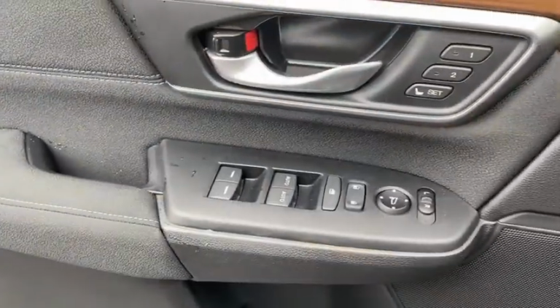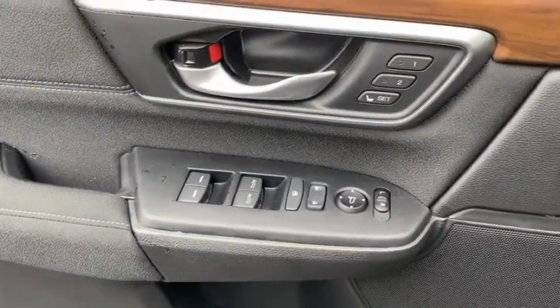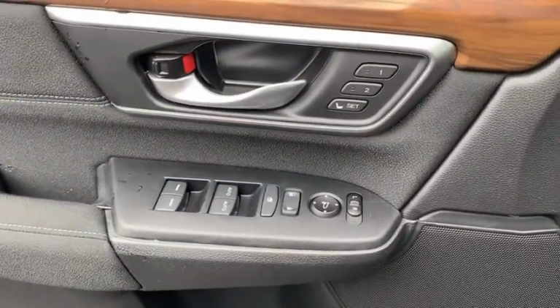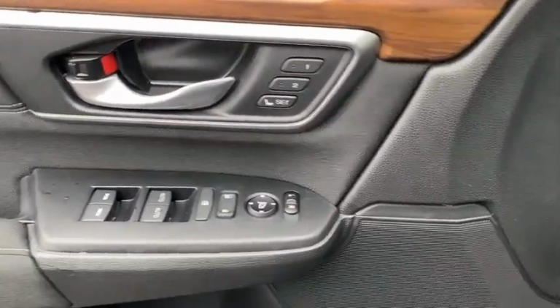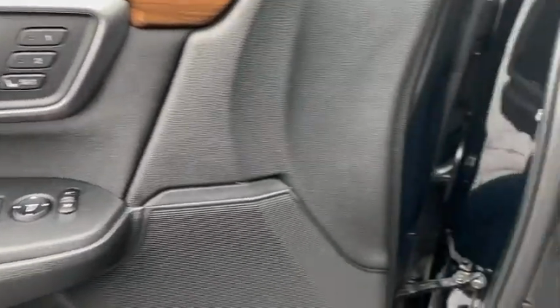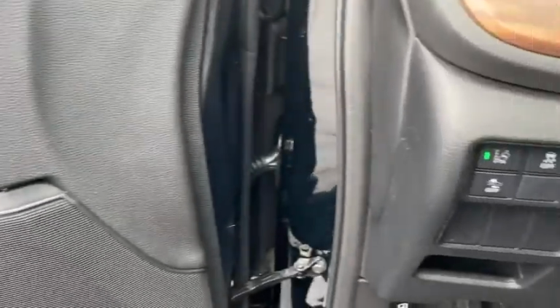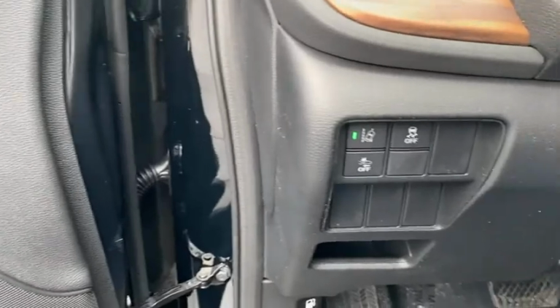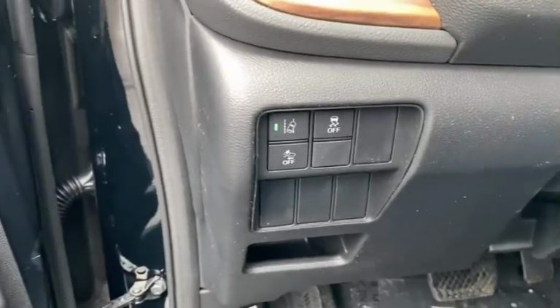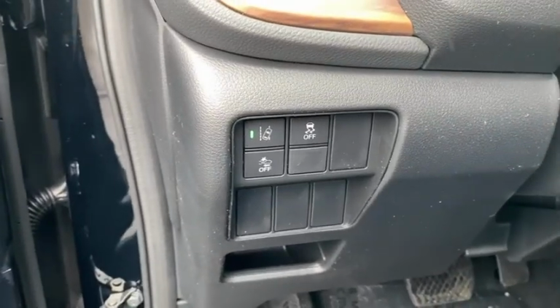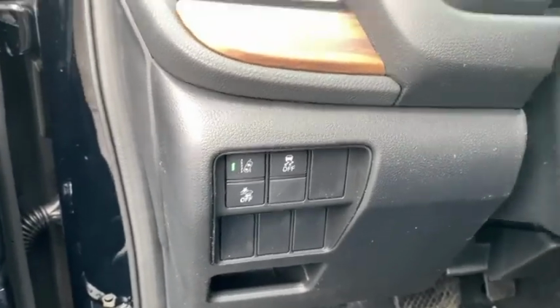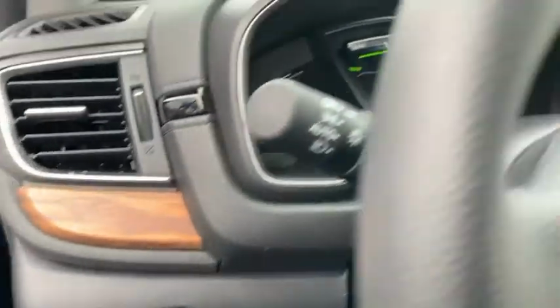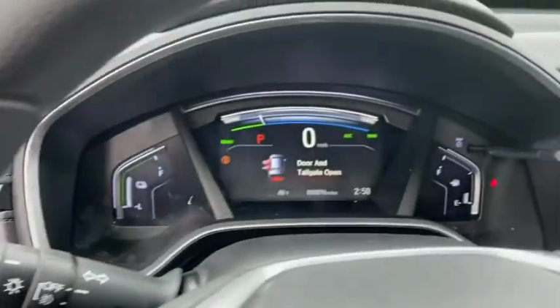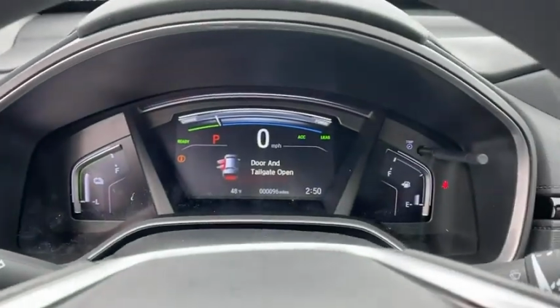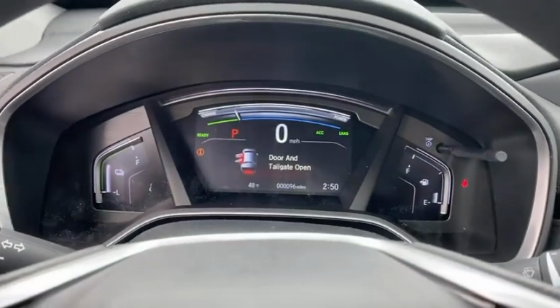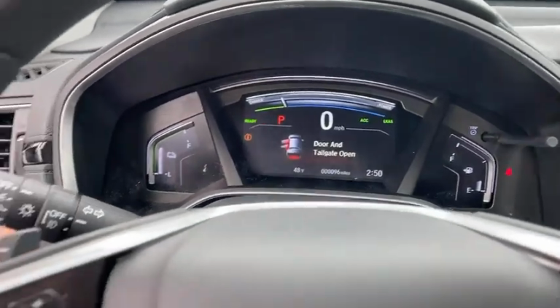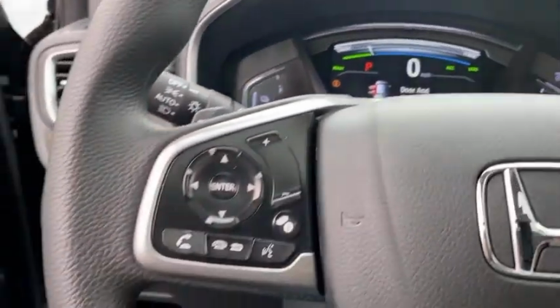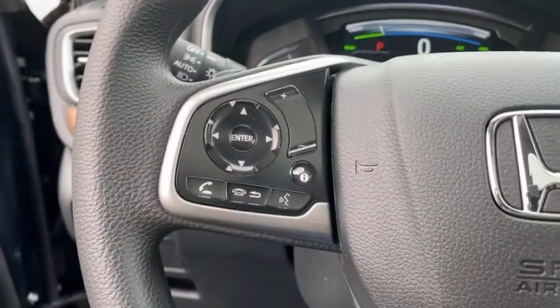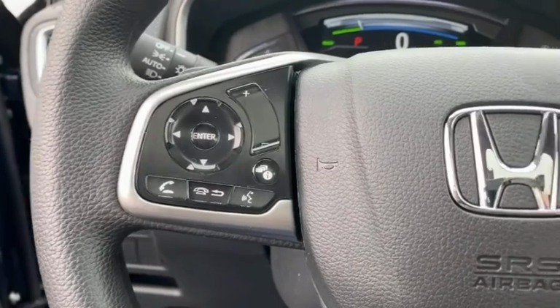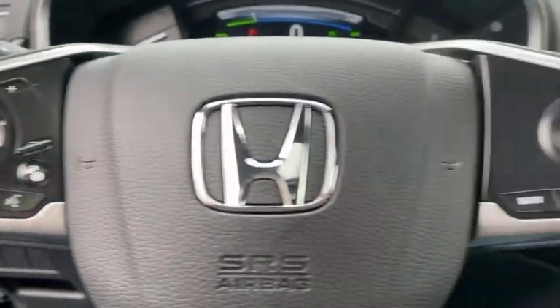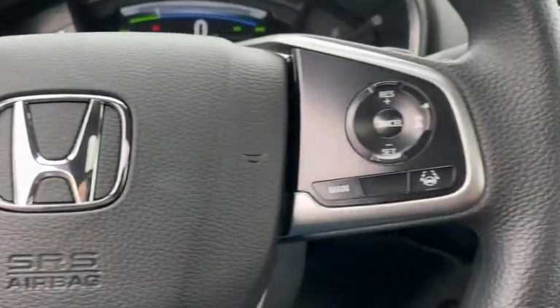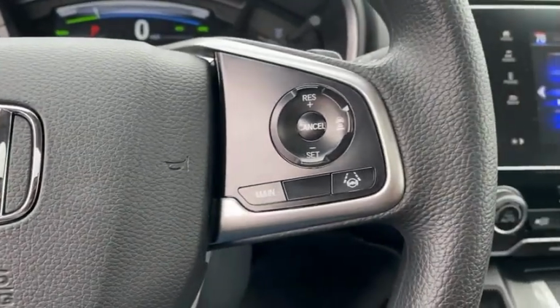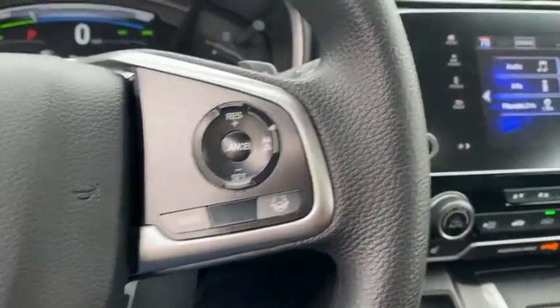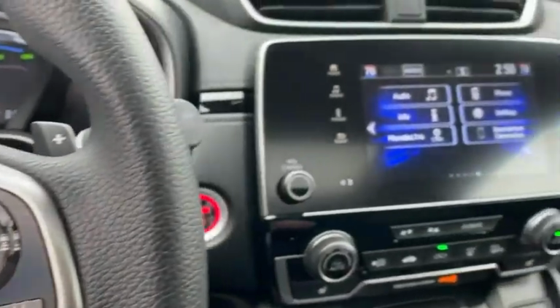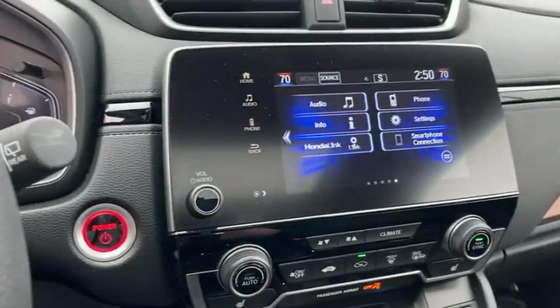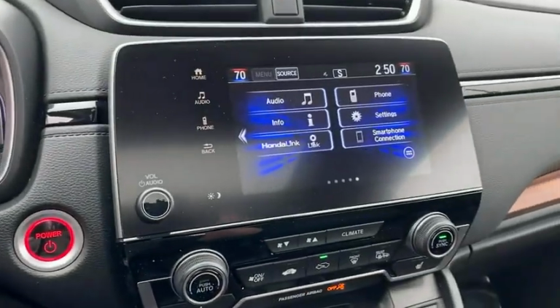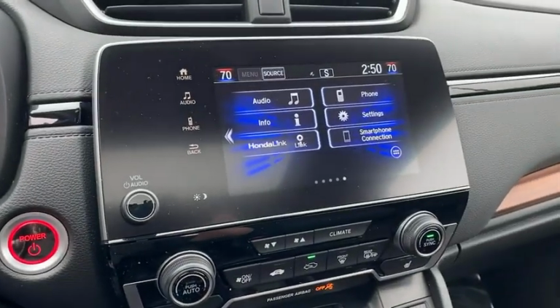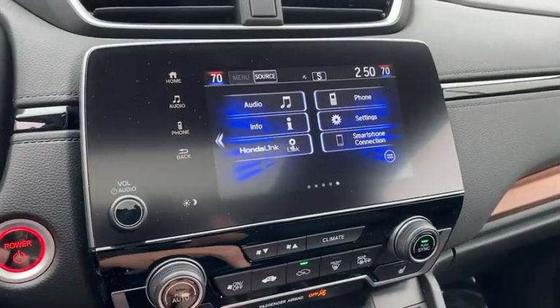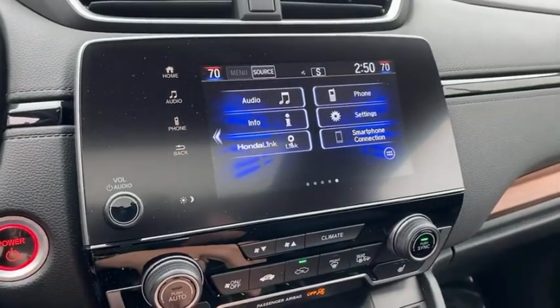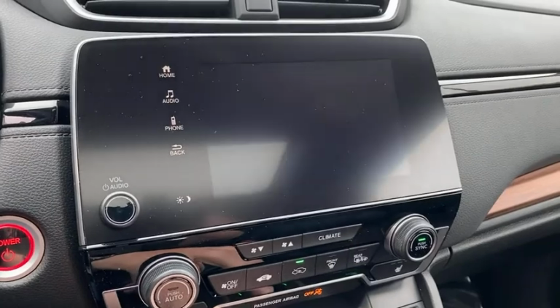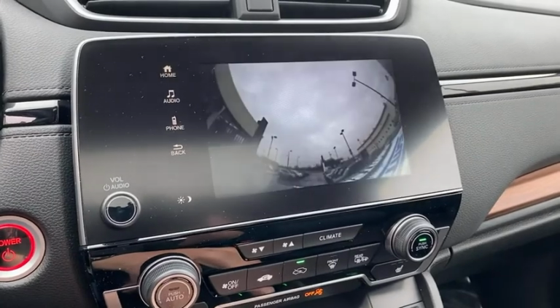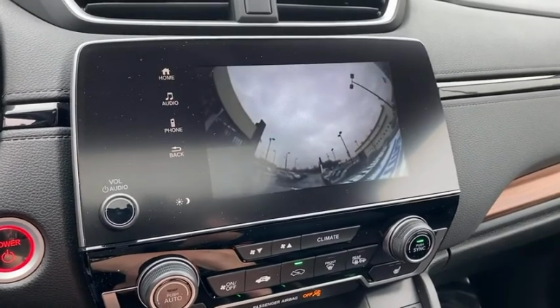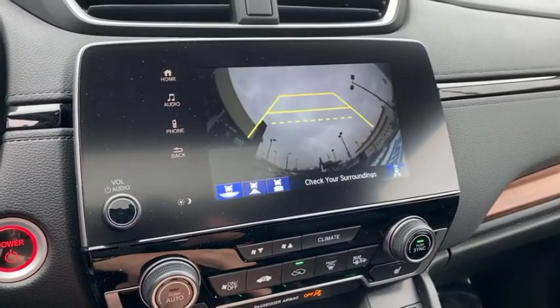Inside you'll find backup camera, keyless entry, adaptive cruise control, HD radio, satellite radio, auxiliary audio input, steering wheel audio controls, keyless start, and security system. Come take a test drive today.